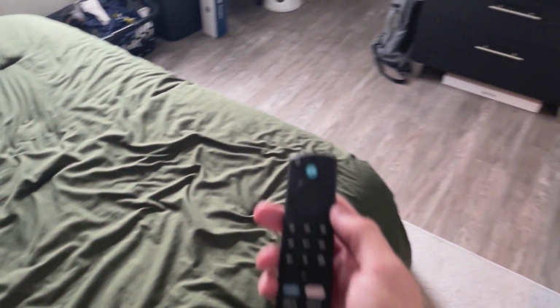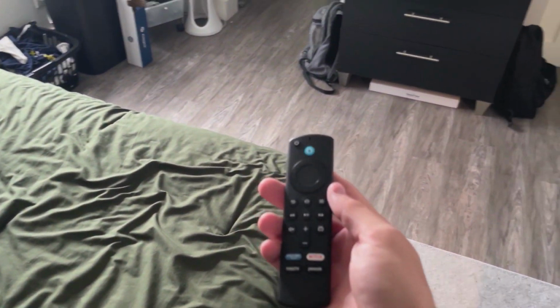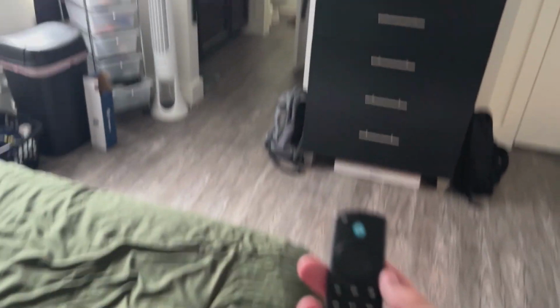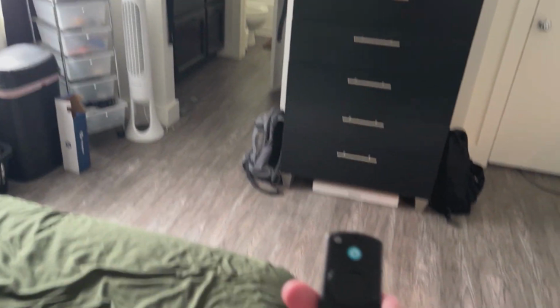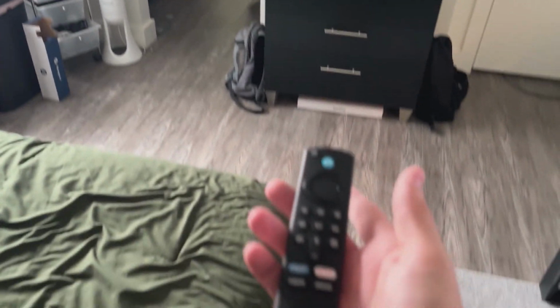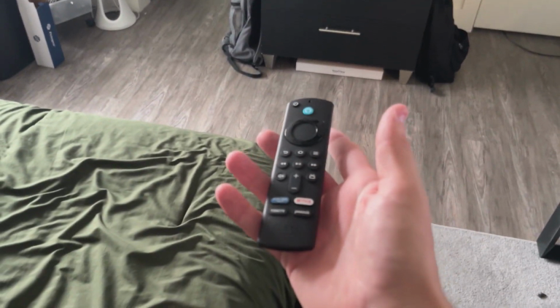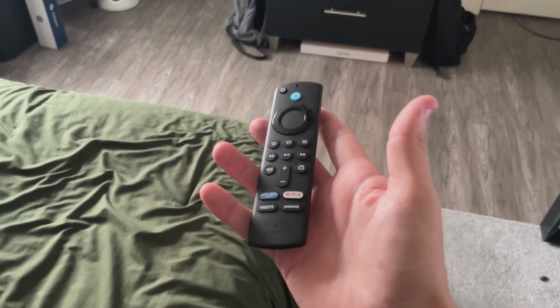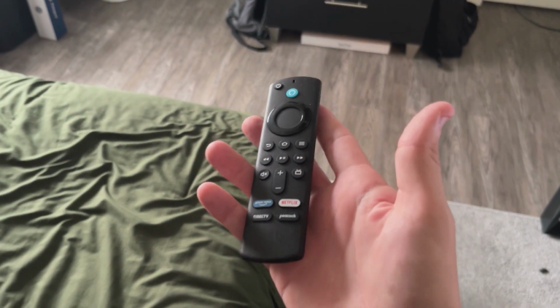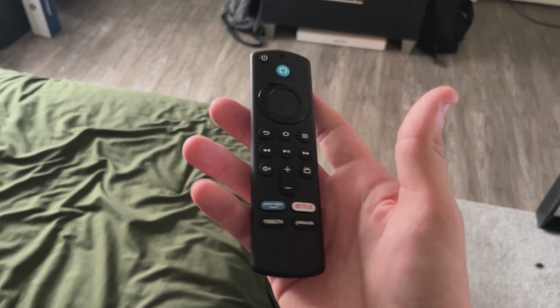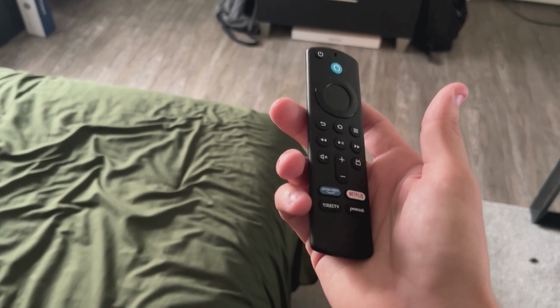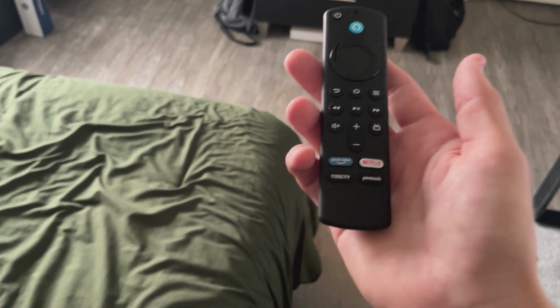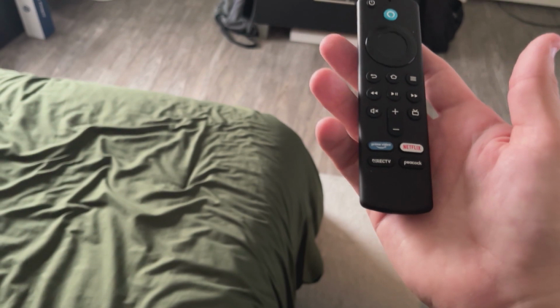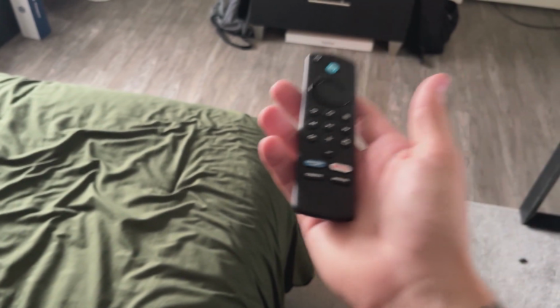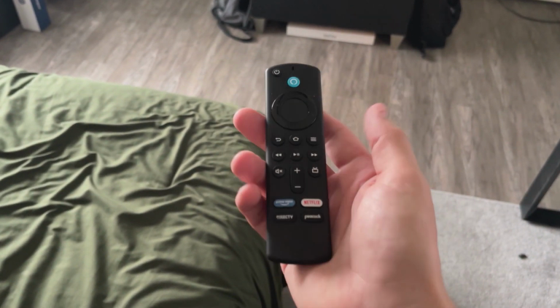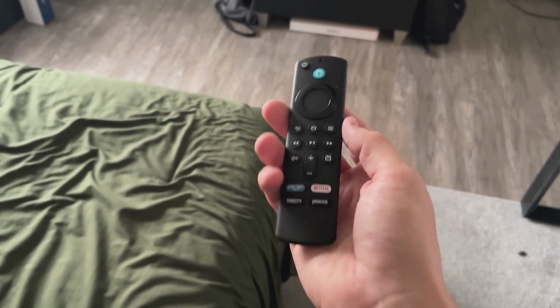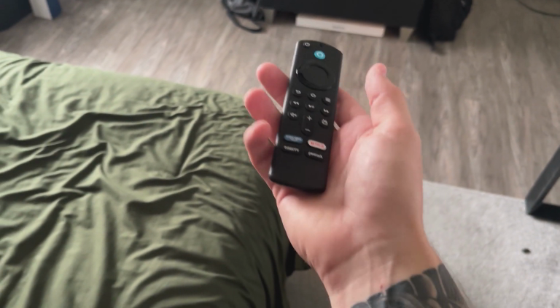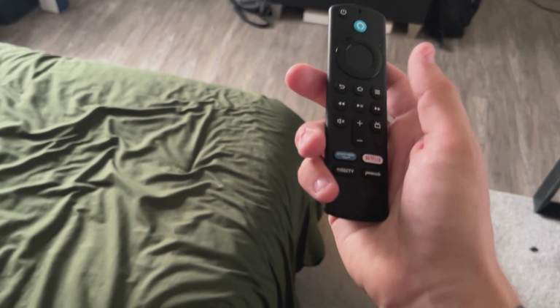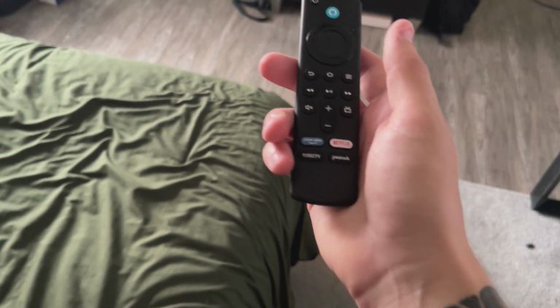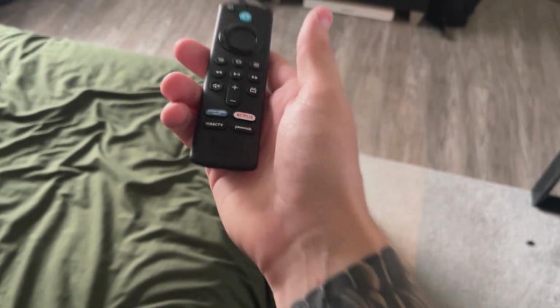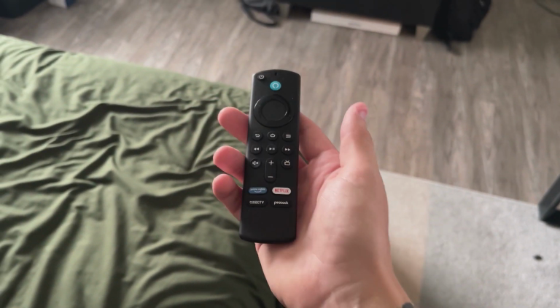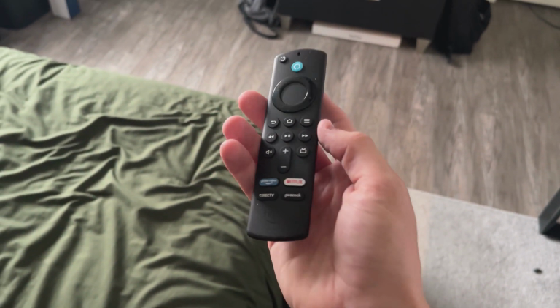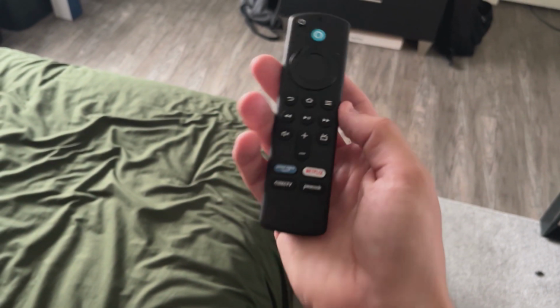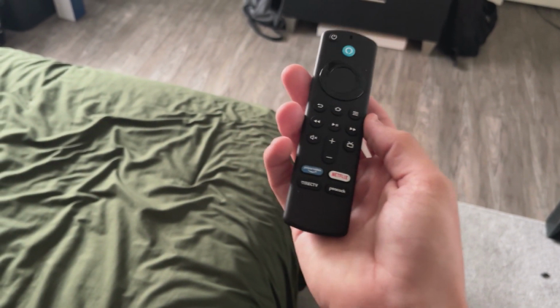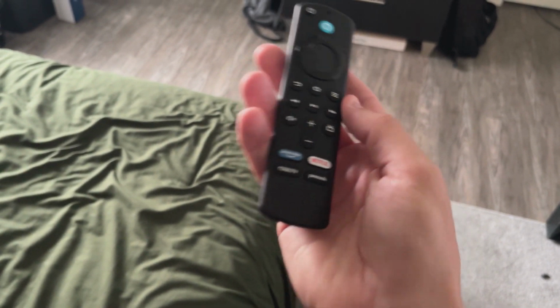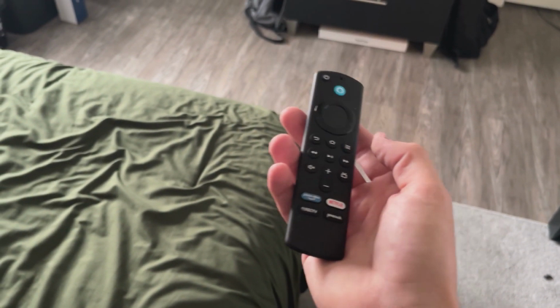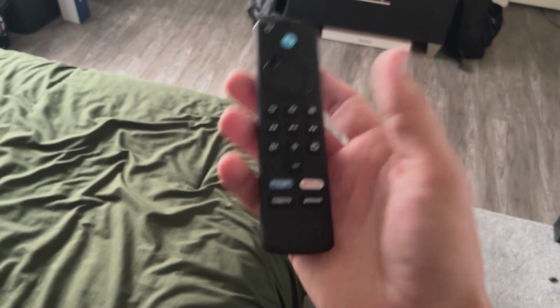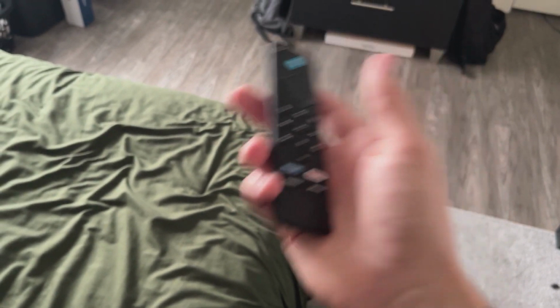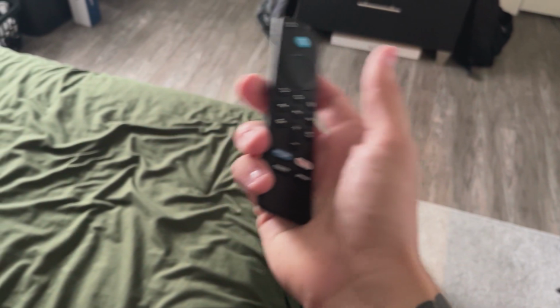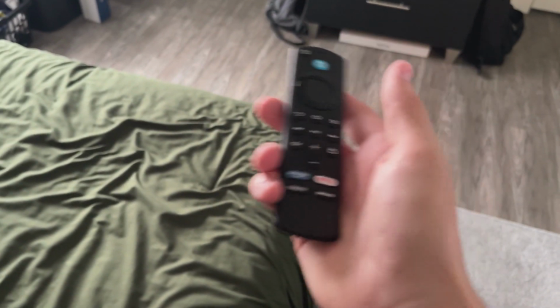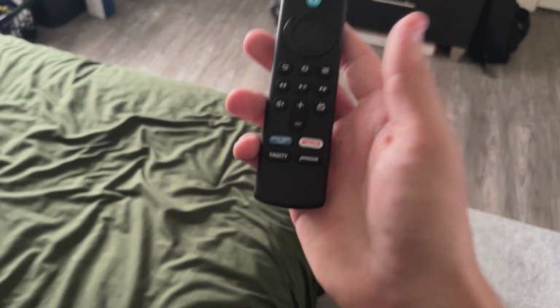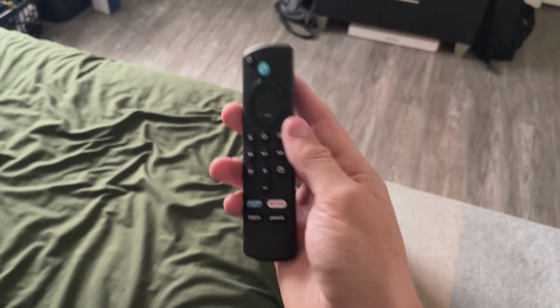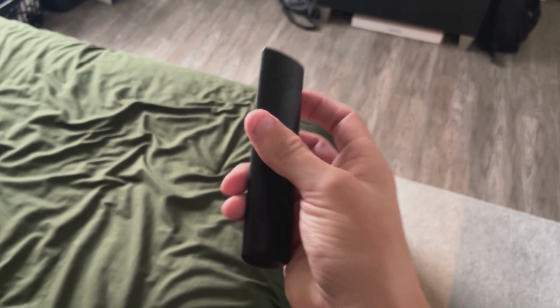Hey everyone, I just want to give a little how-to — I just want to tell you how easy it is to really set this Fire TV Amazon remote up.